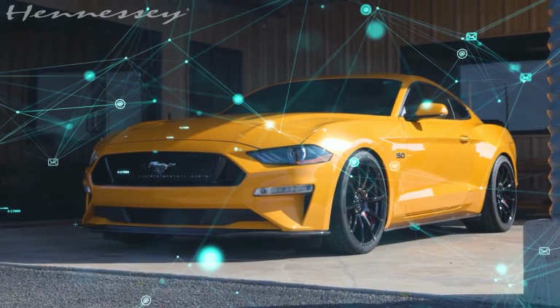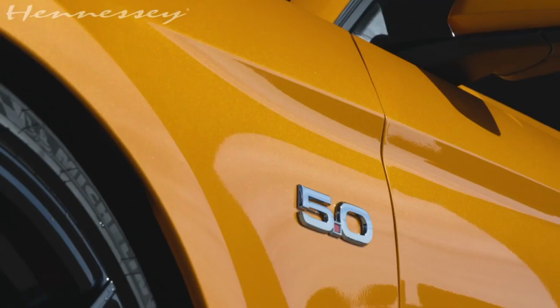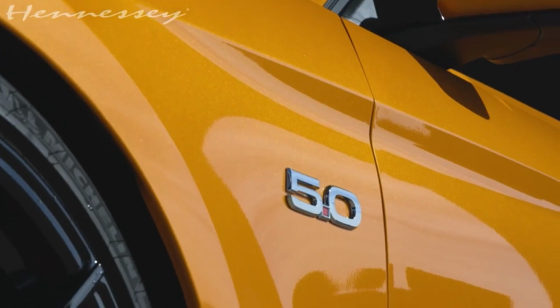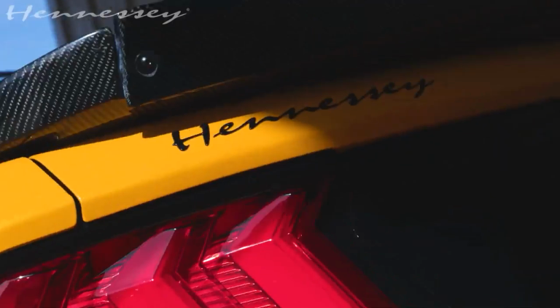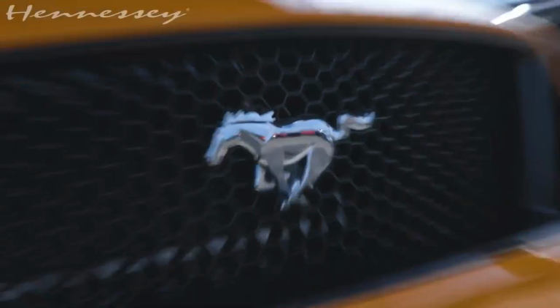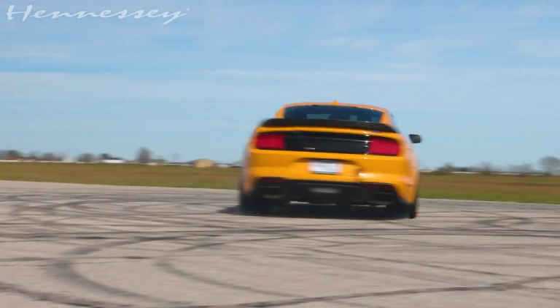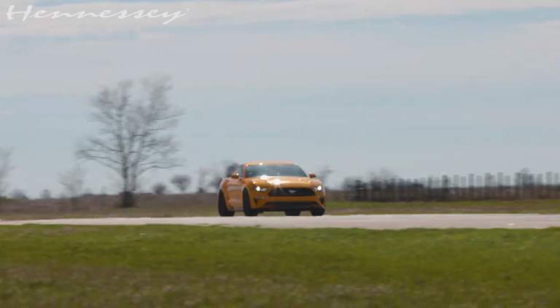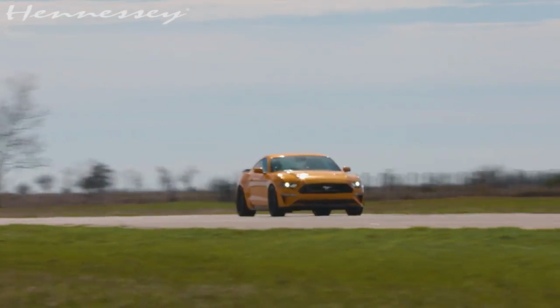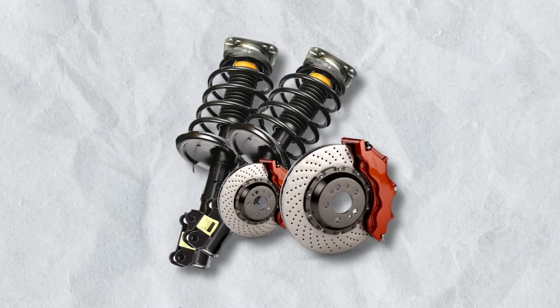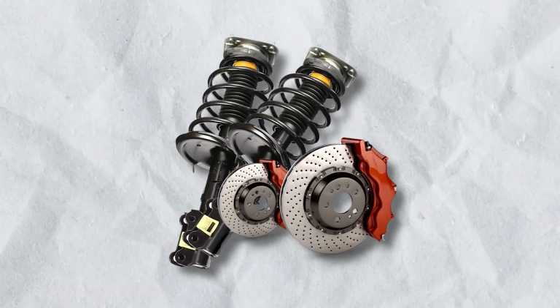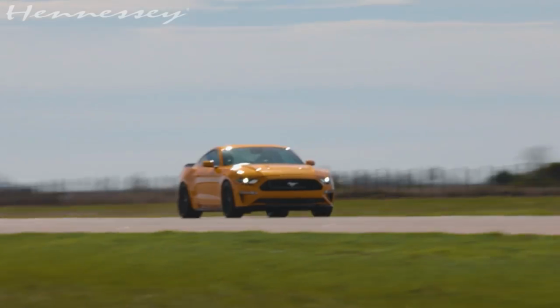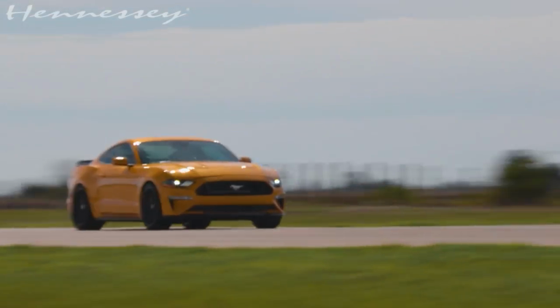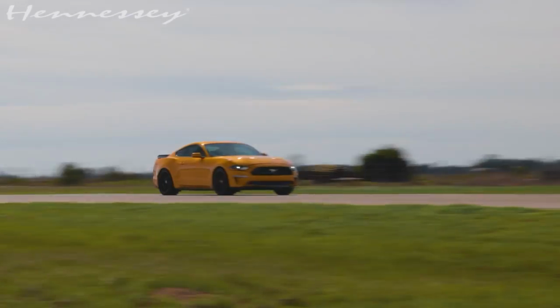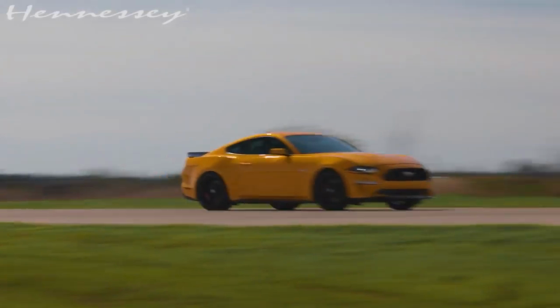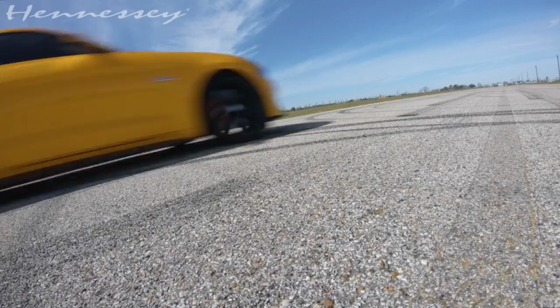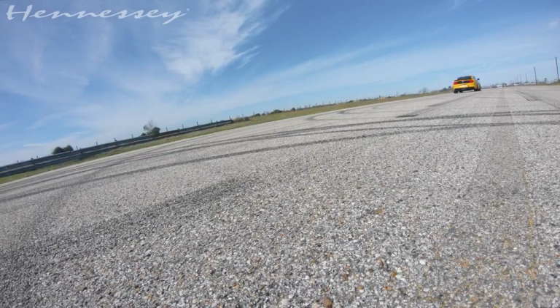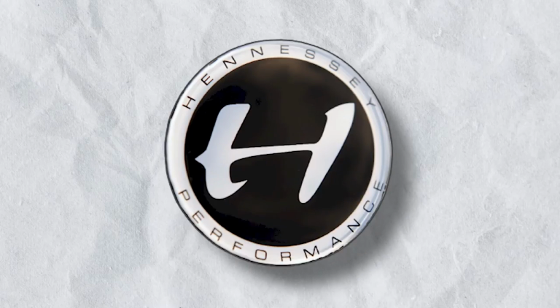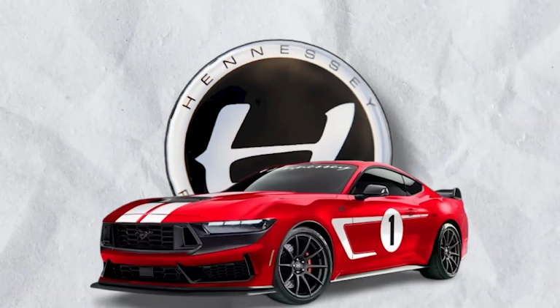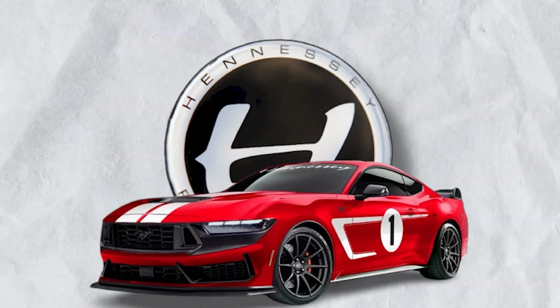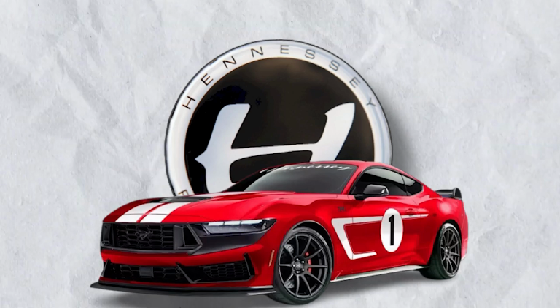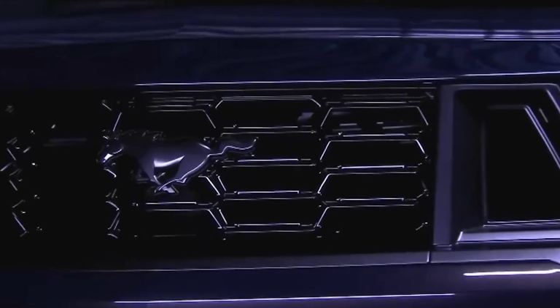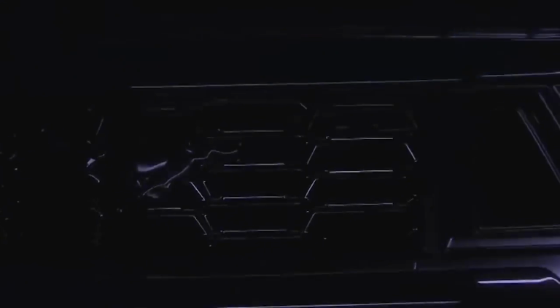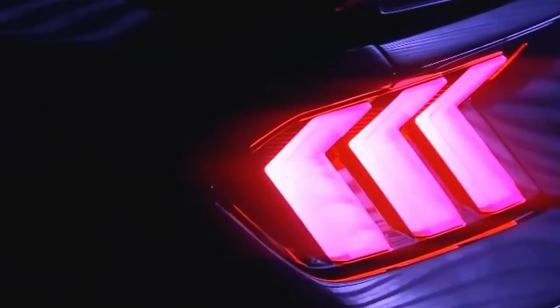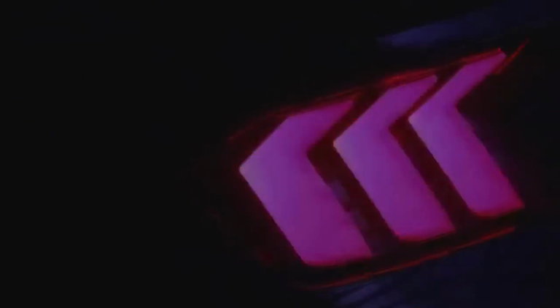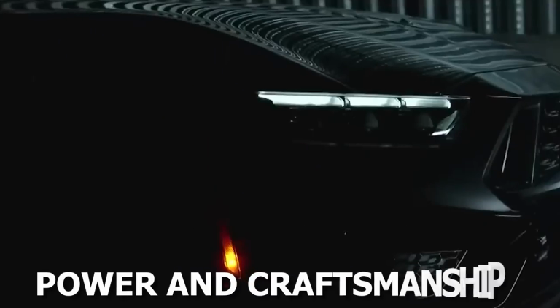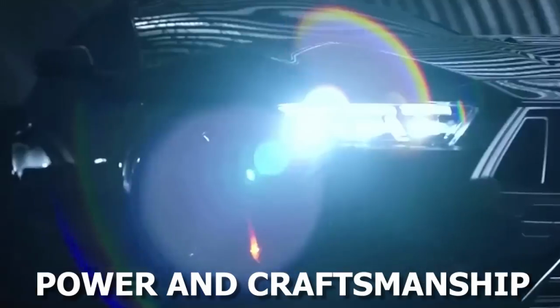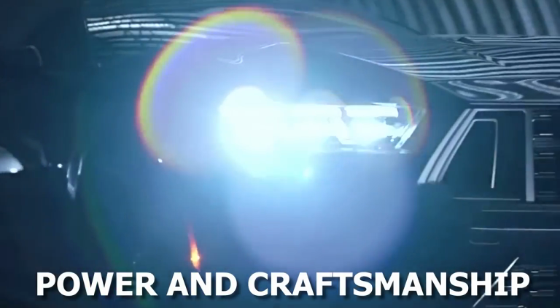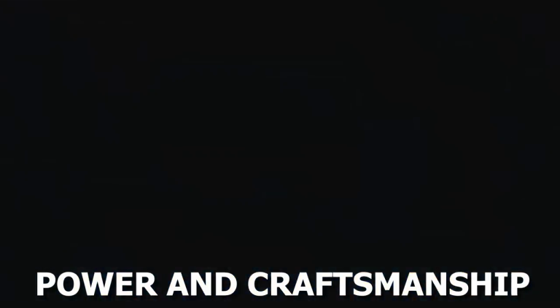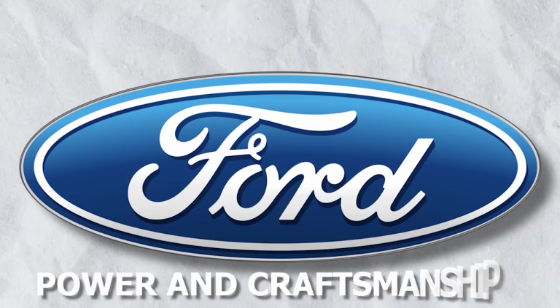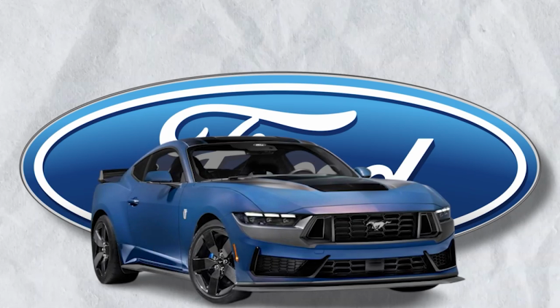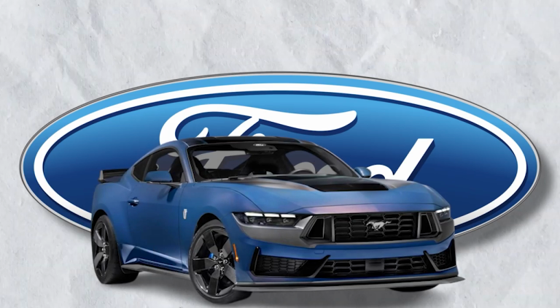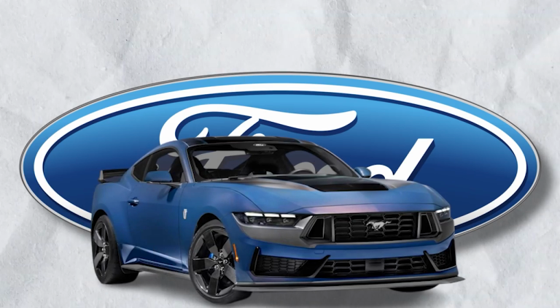With its jaw-dropping 838 horsepower, upgraded suspension, and striking carbon fiber aero enhancements, the Hennessey H850 stands tall as an icon of automotive power and craftsmanship.